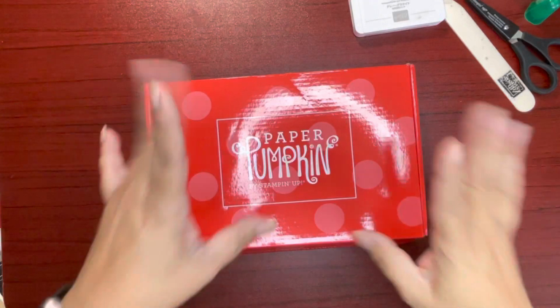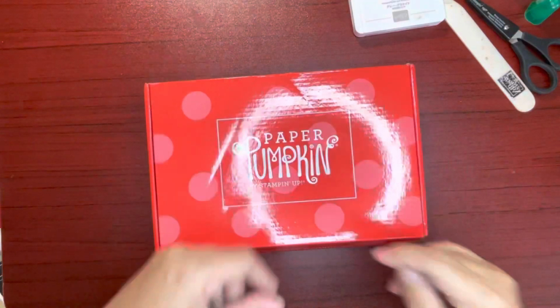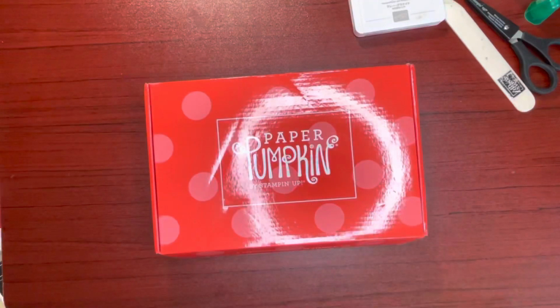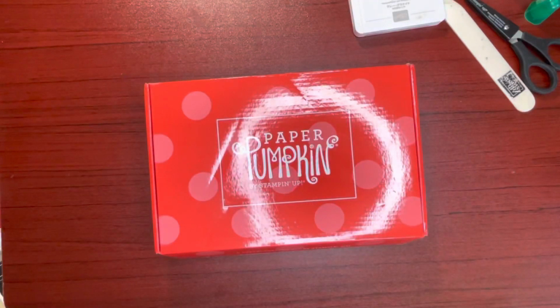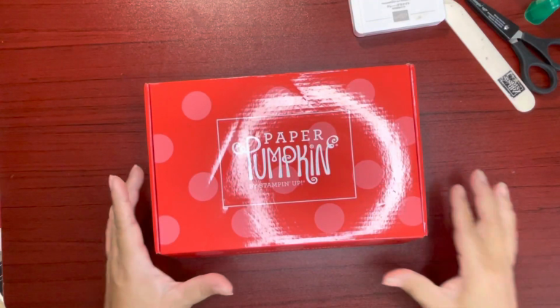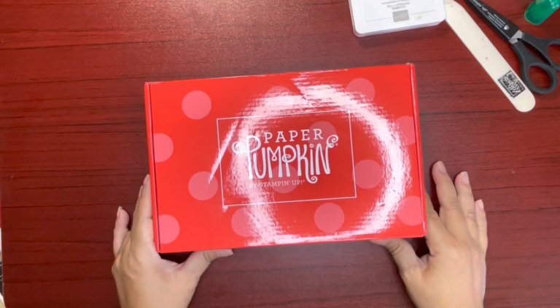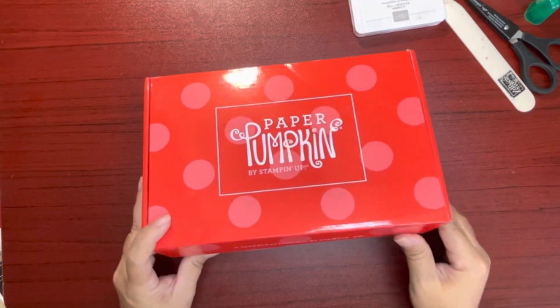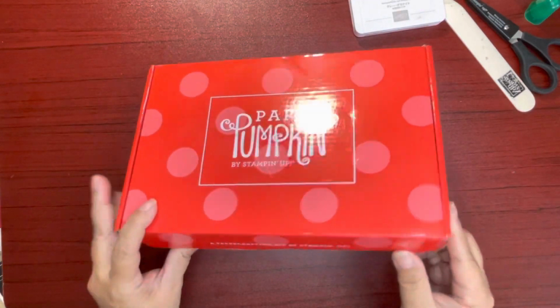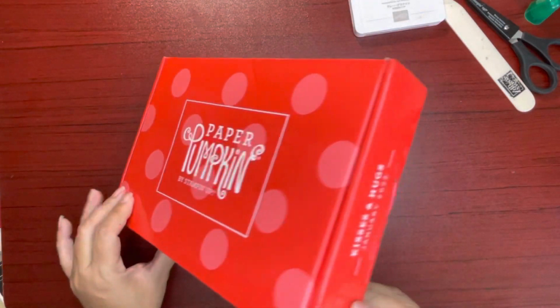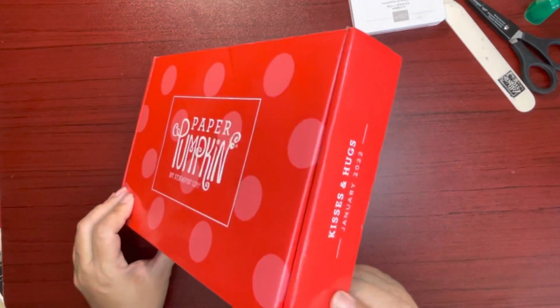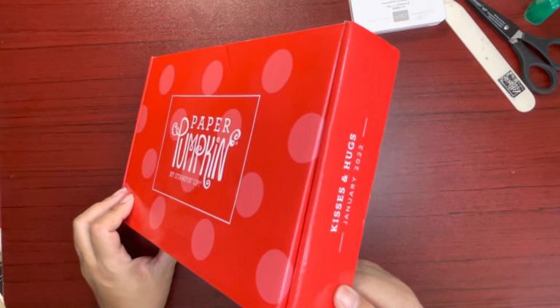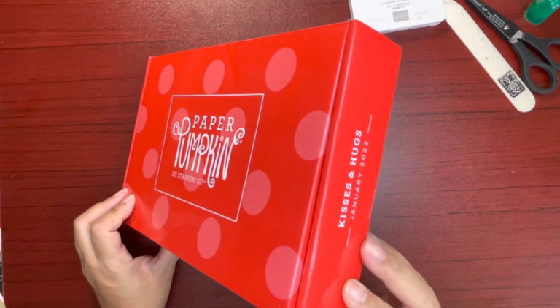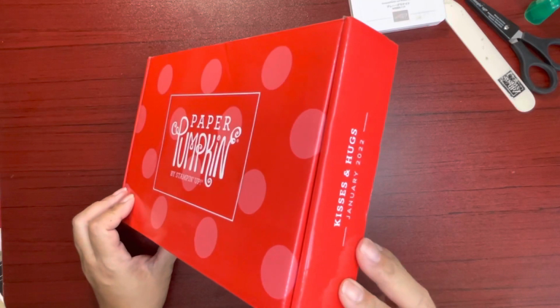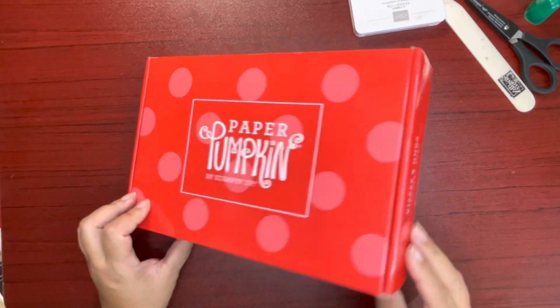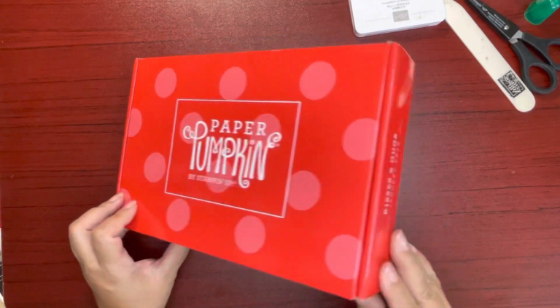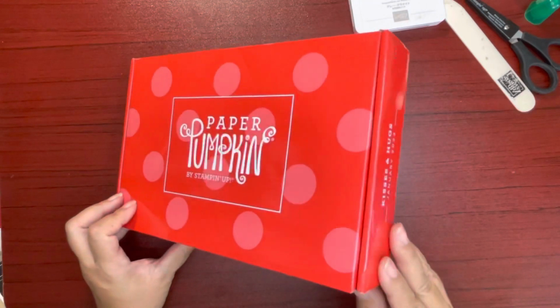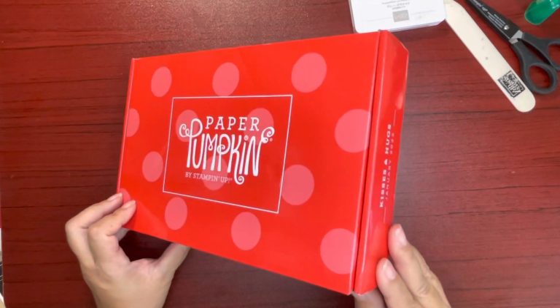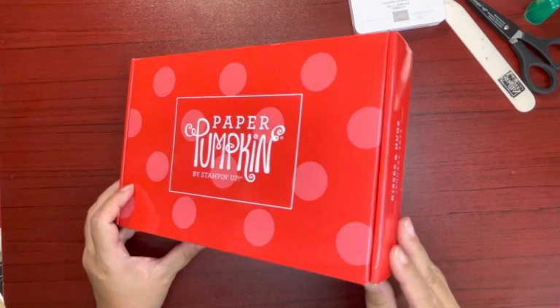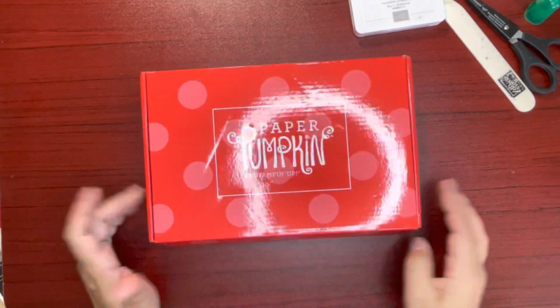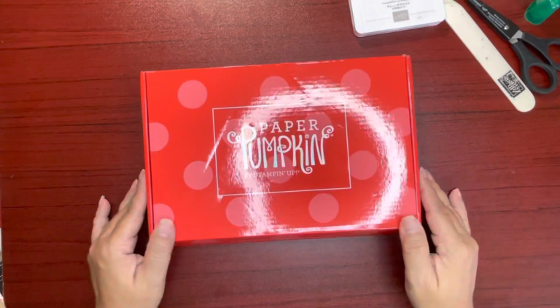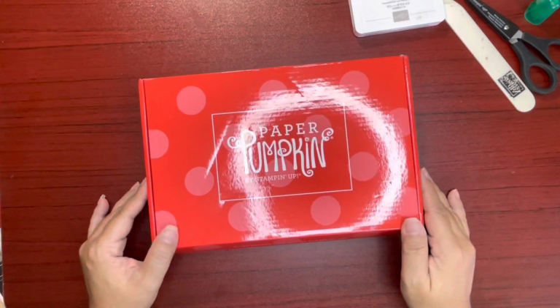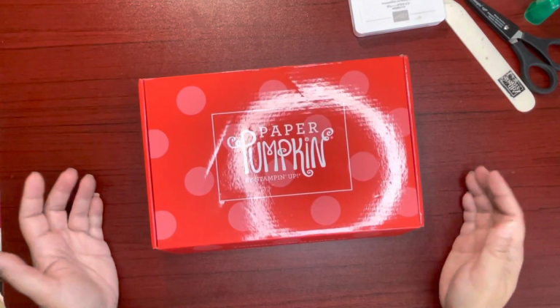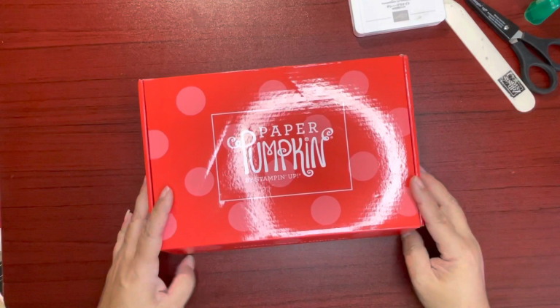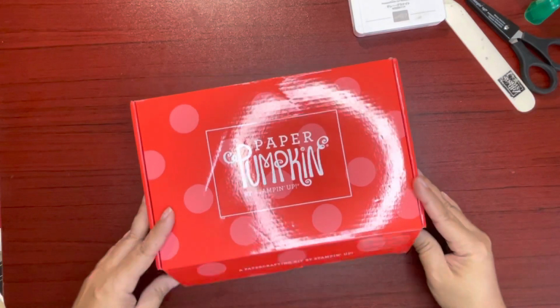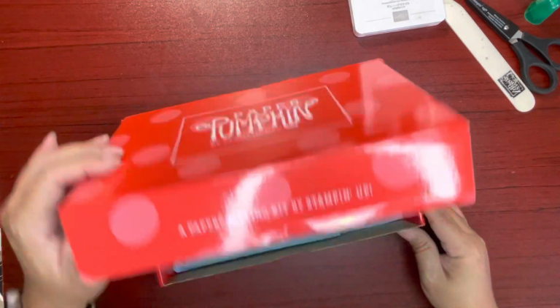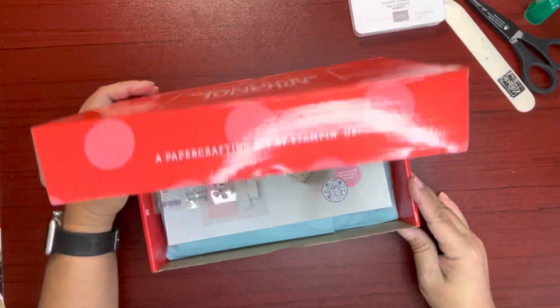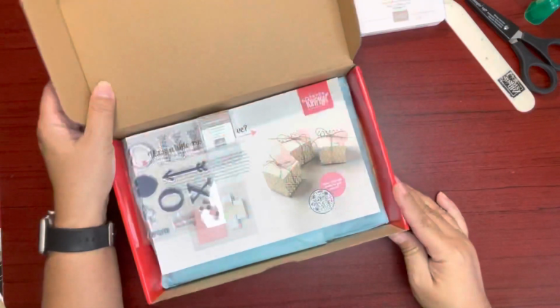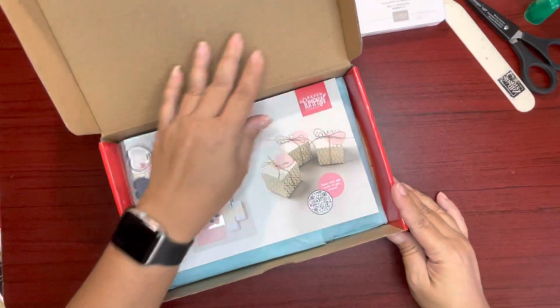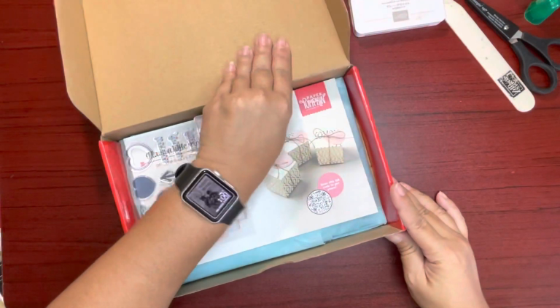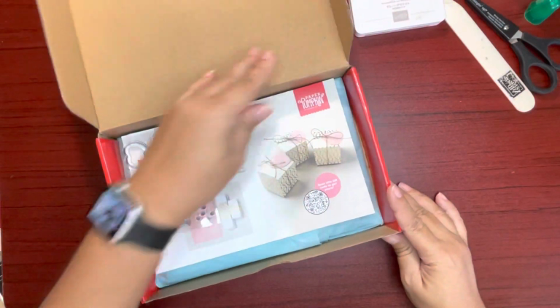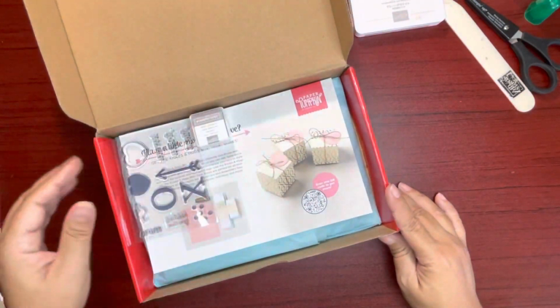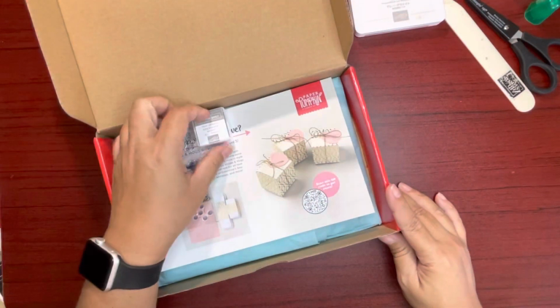Aloha all, Jackie here. Thanks for joining me today. Throwback here — January 2022 Paper Pumpkin, Kisses and Hugs. I haven't done it yet, so I wanted to do it with you folks.